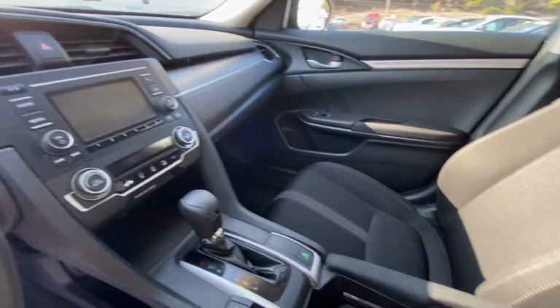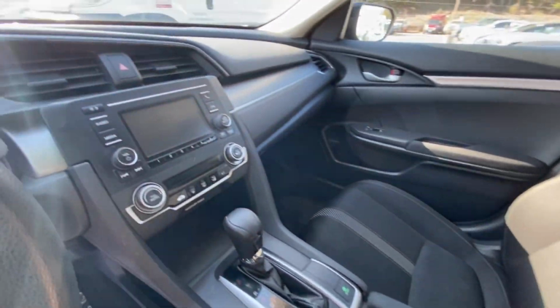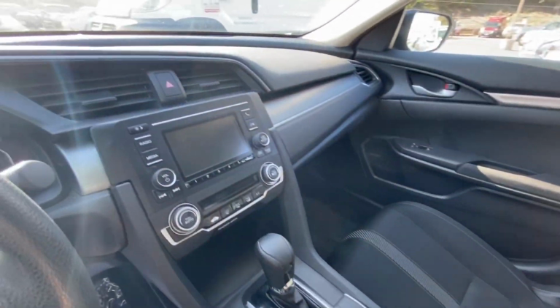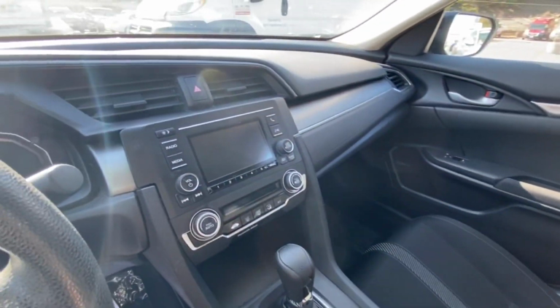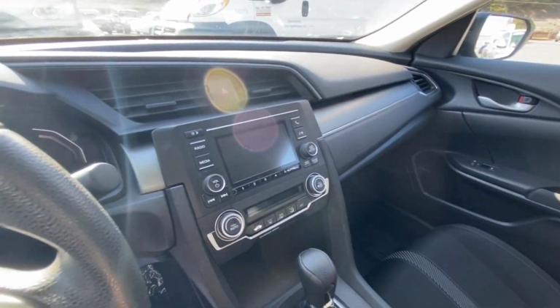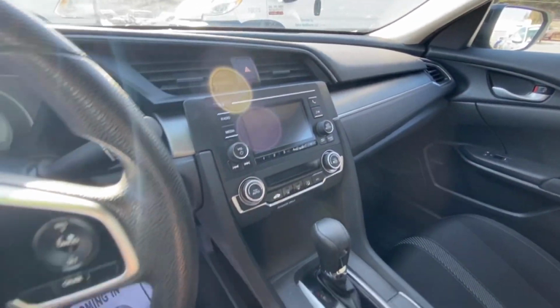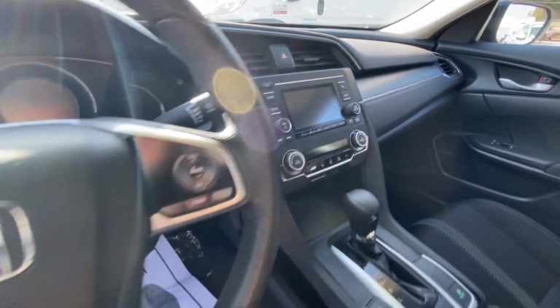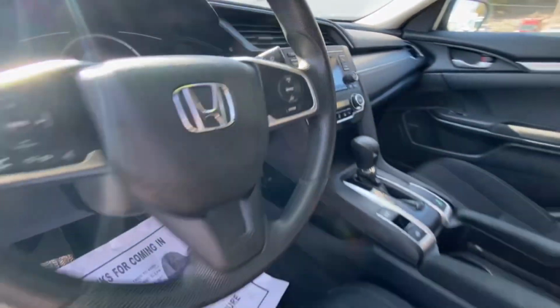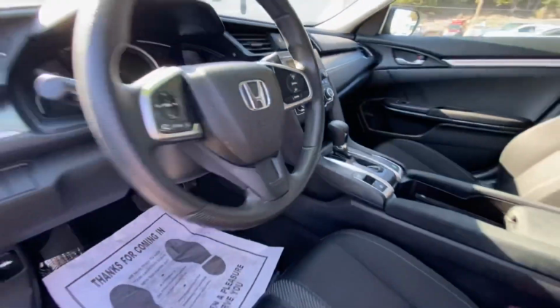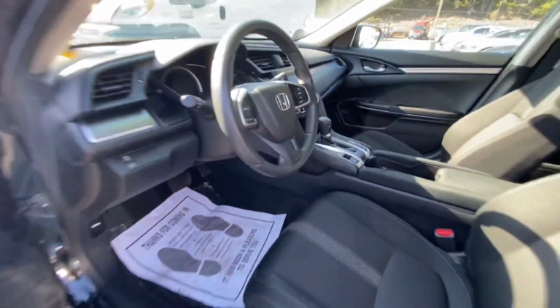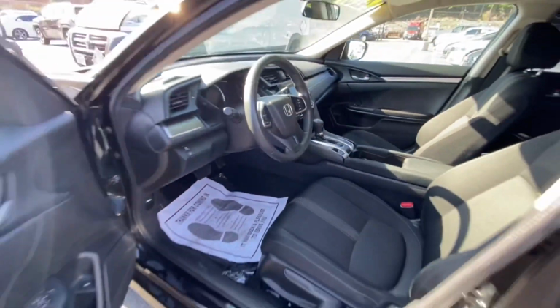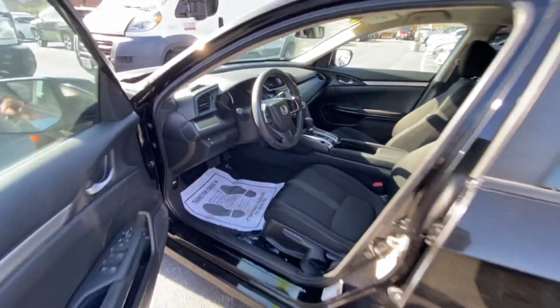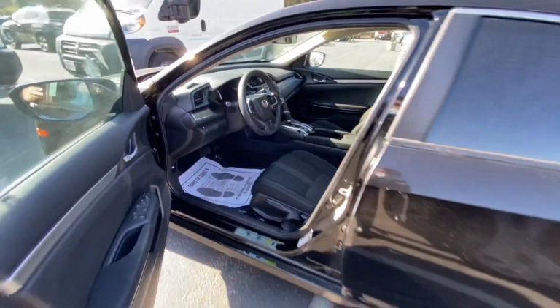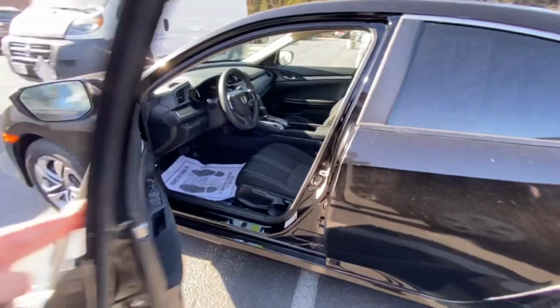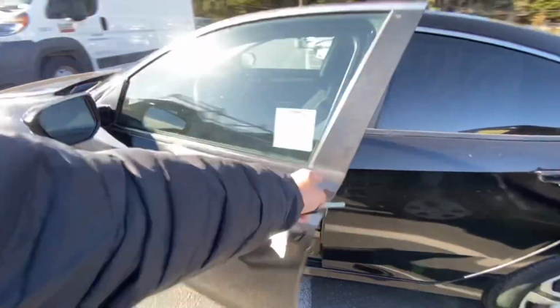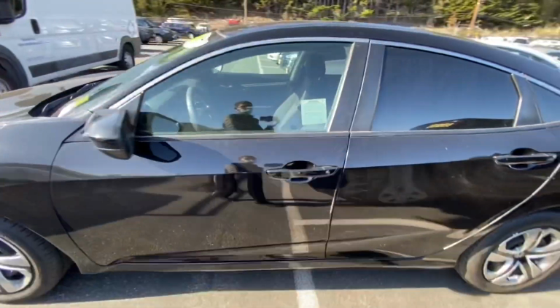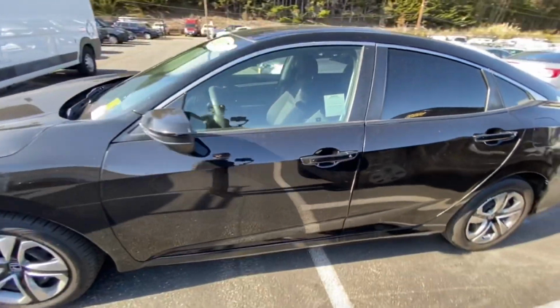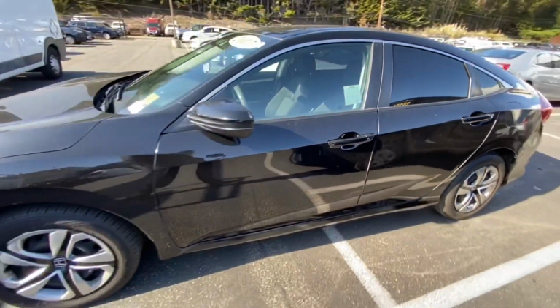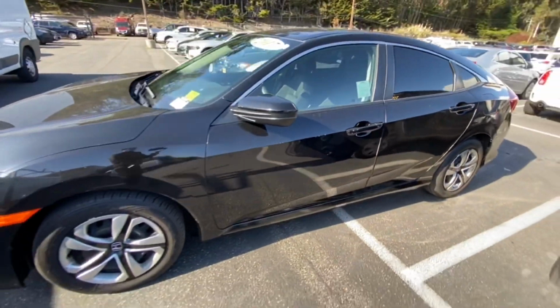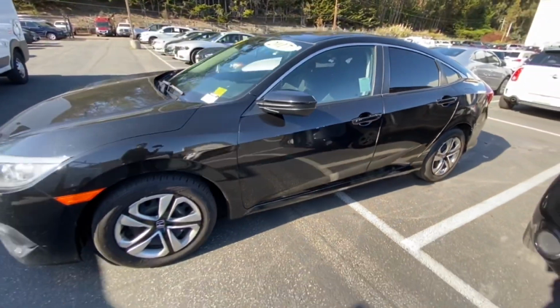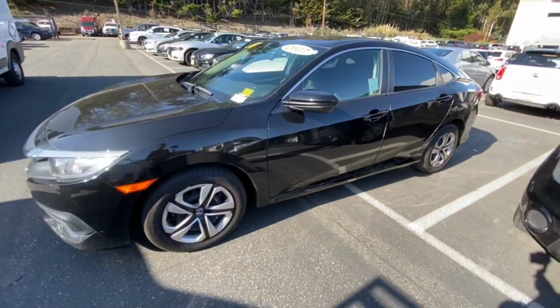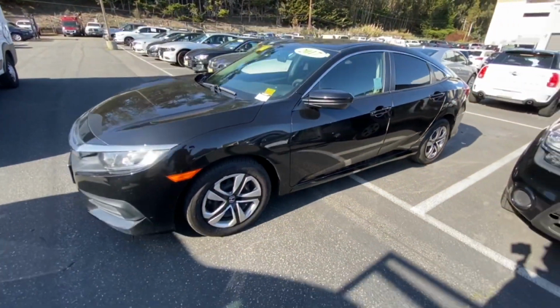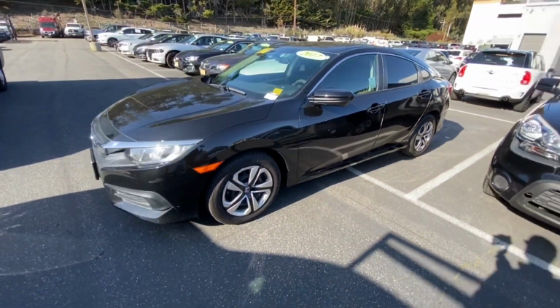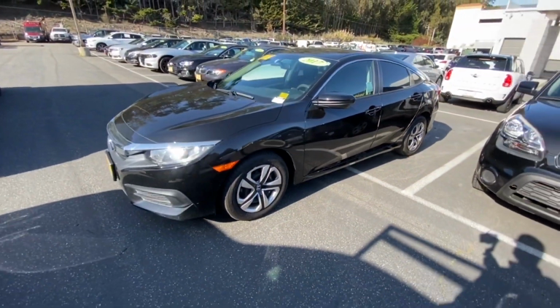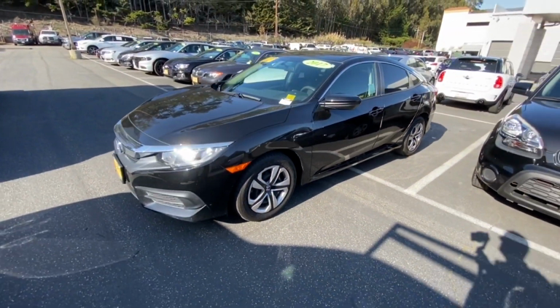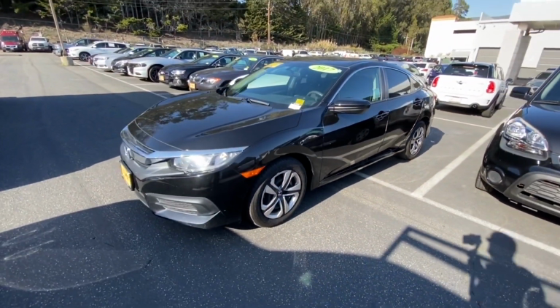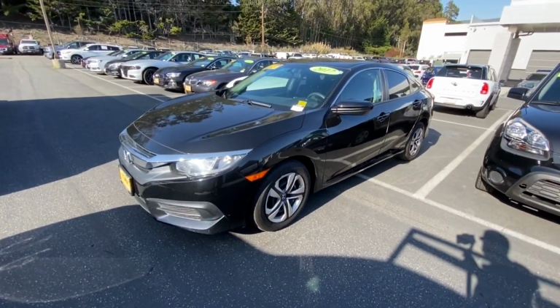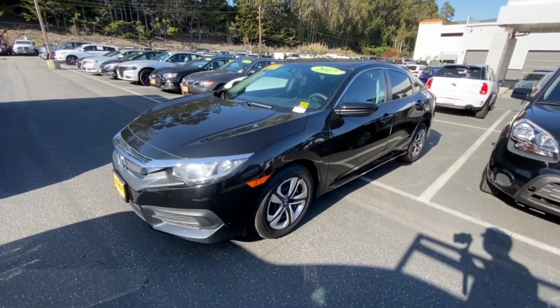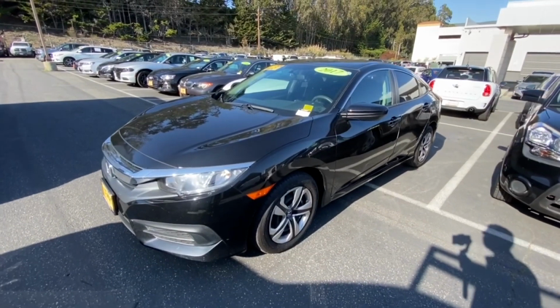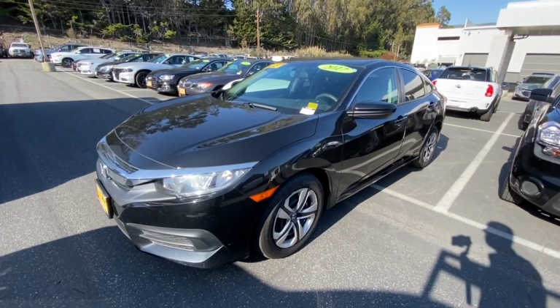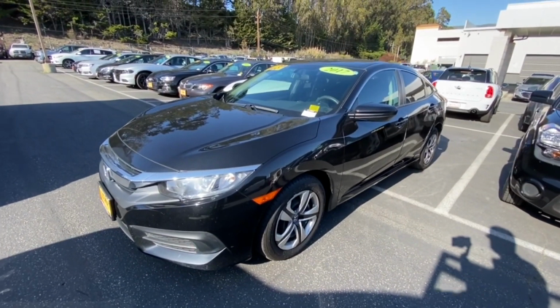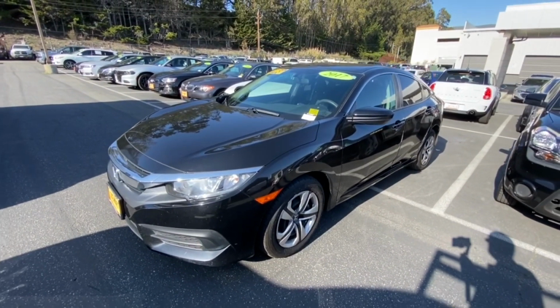Backup camera, Bluetooth, some nice features. If you have any questions, feel free to call or text me at 415-691-0820 and let's schedule a test drive.